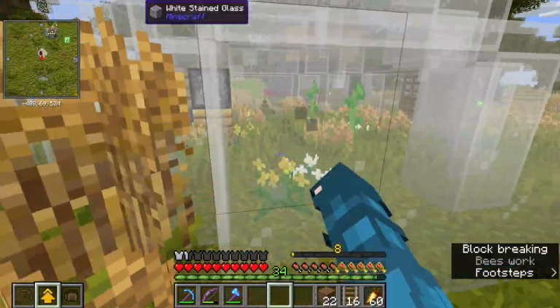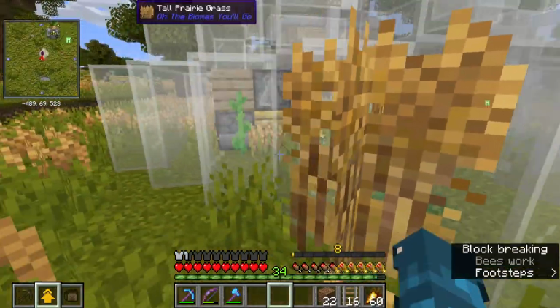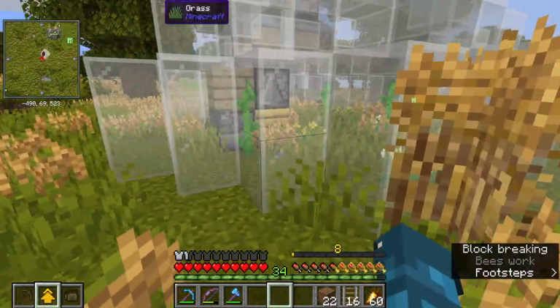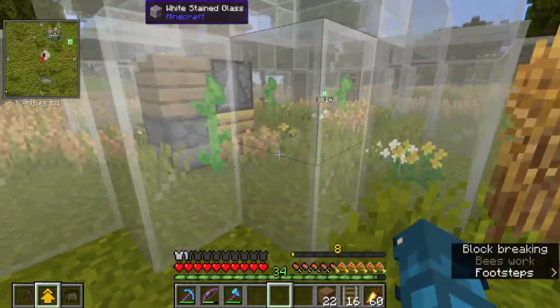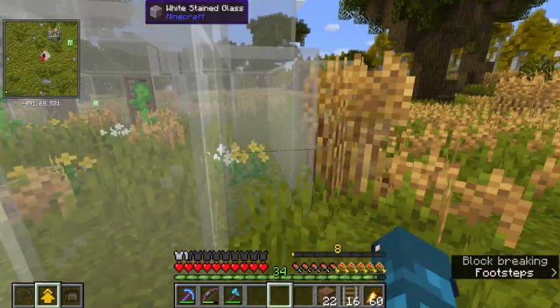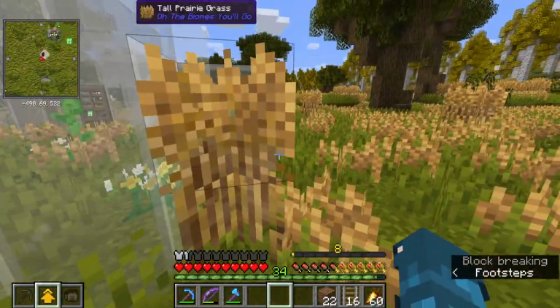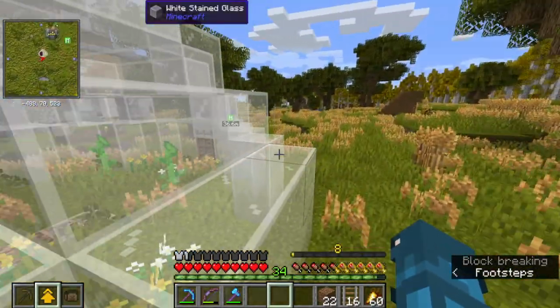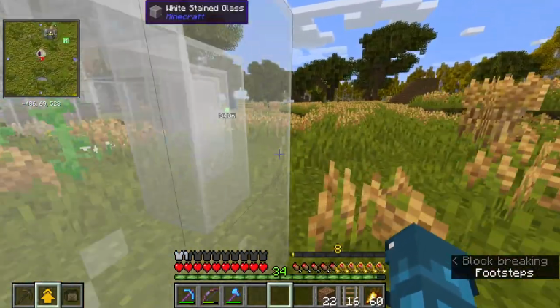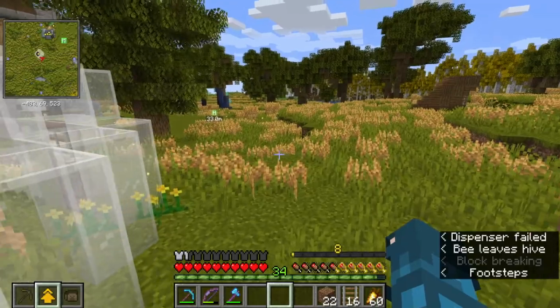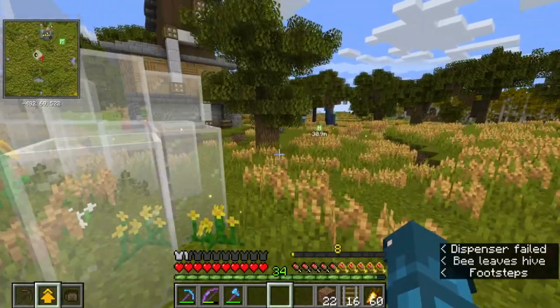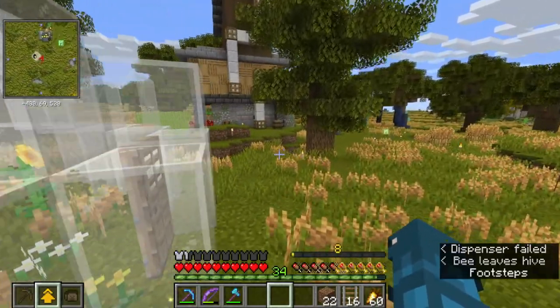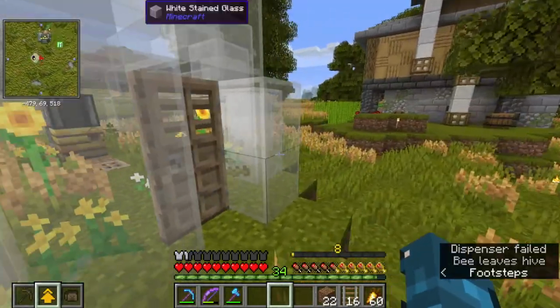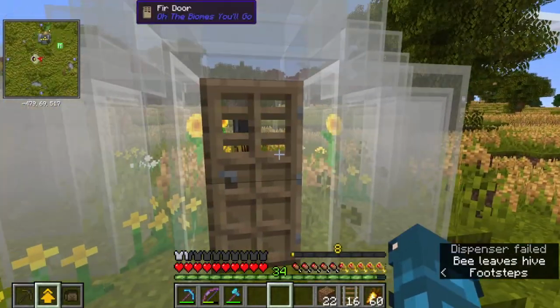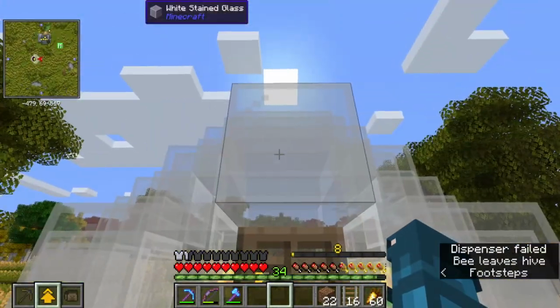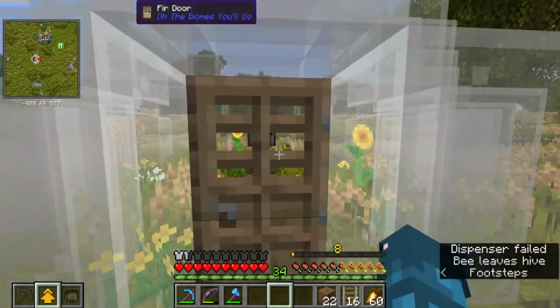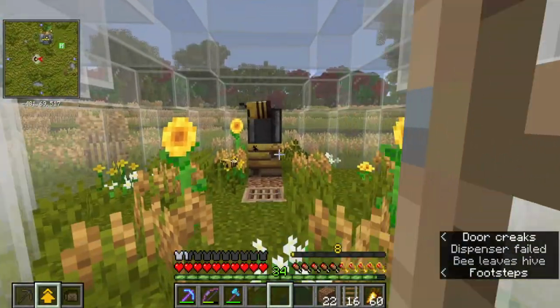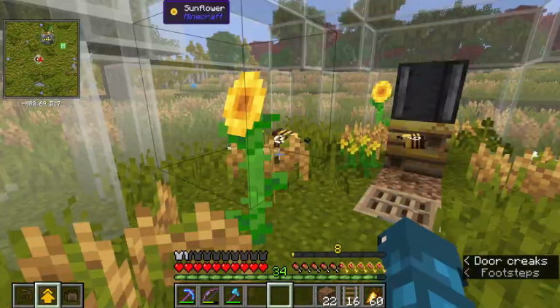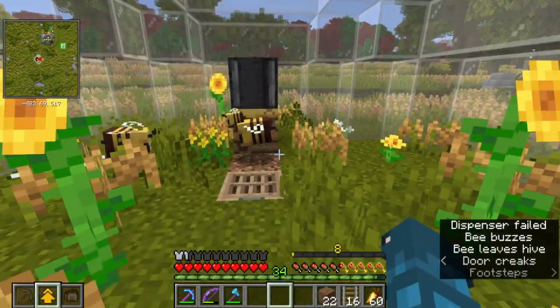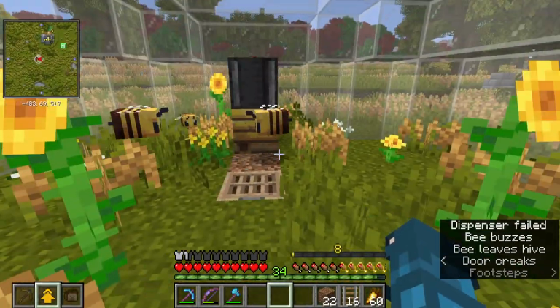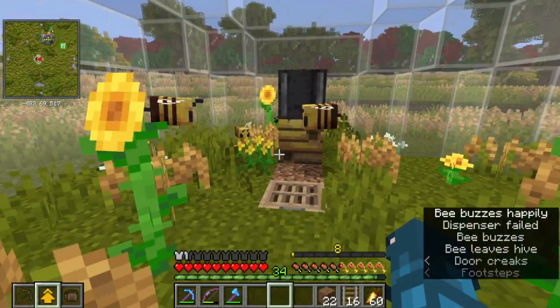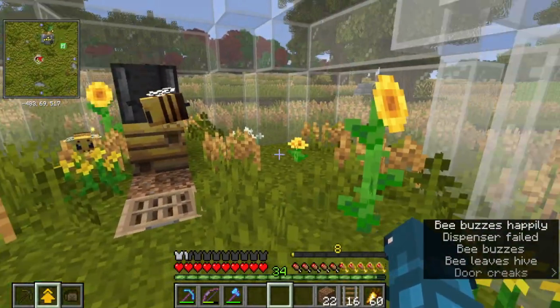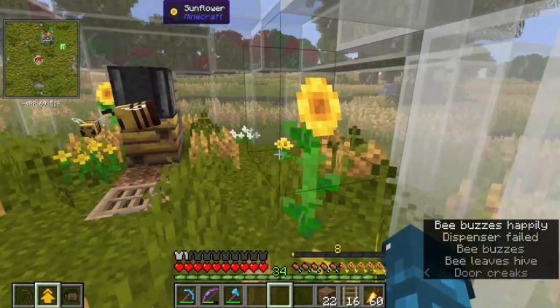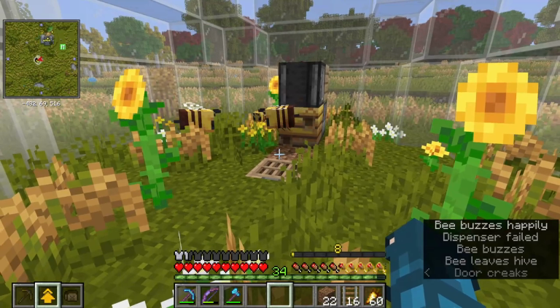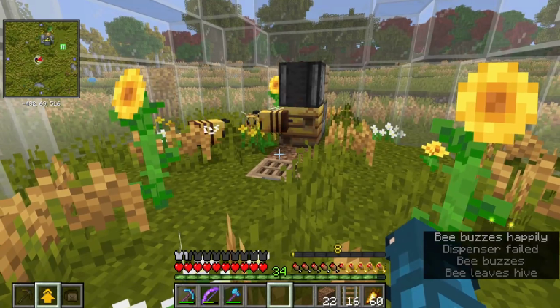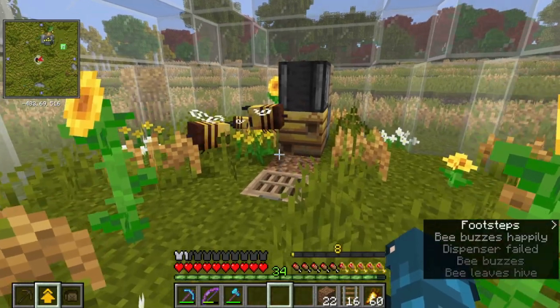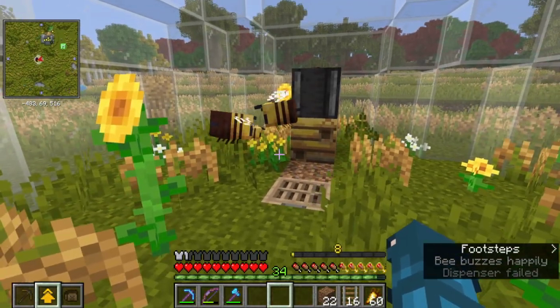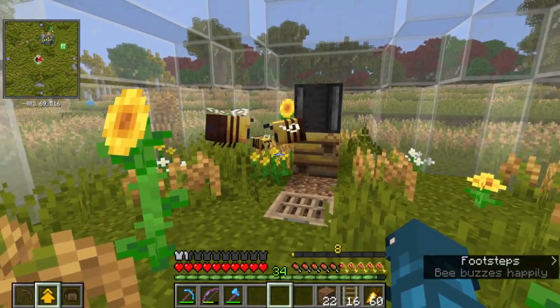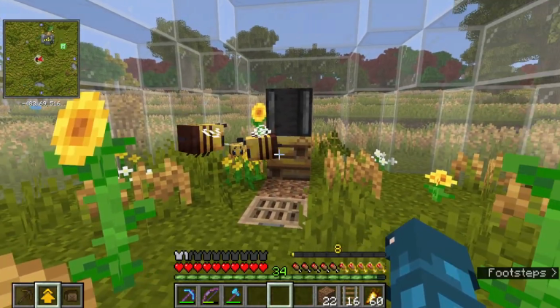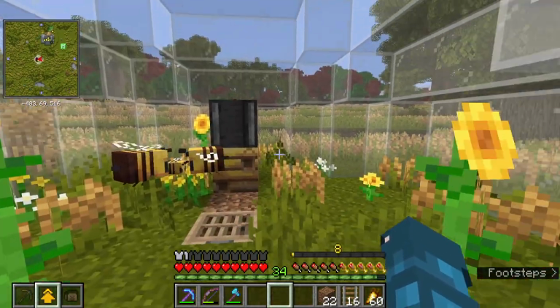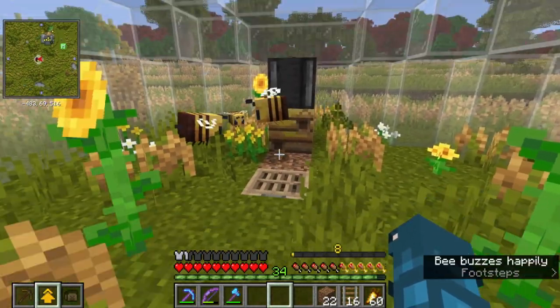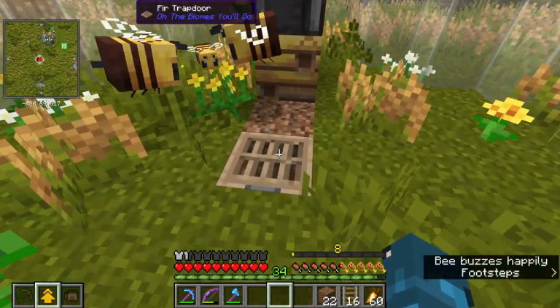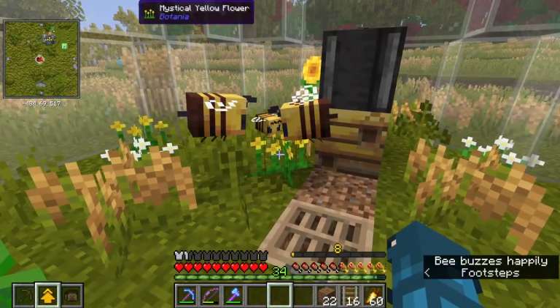I want to do a little kind of a hive look, but out of white glass. I got some cute little yellow flowers in there that I've been wanting to use. They seem pretty happy in here. They got a lot of flower options. Nice and cozy.